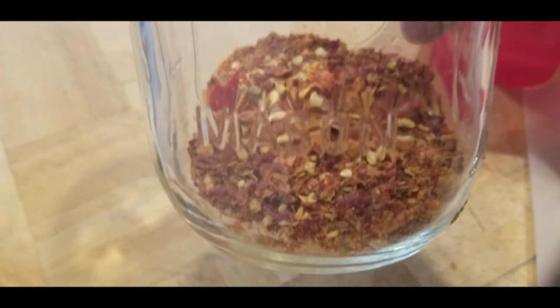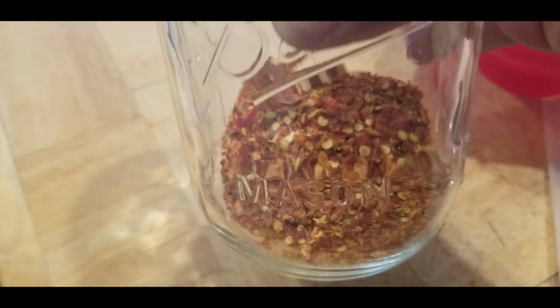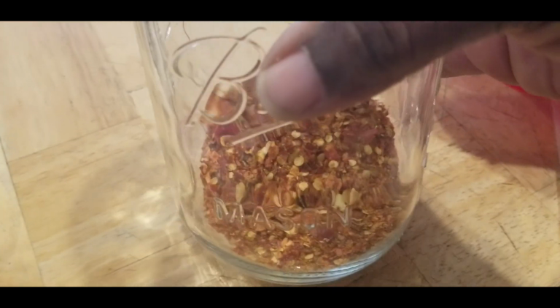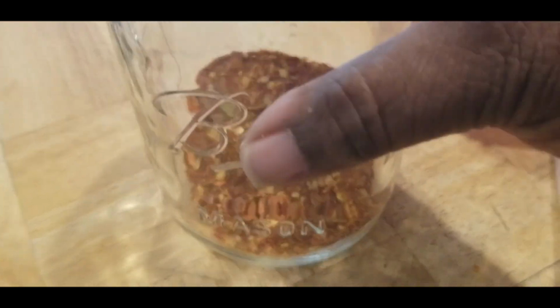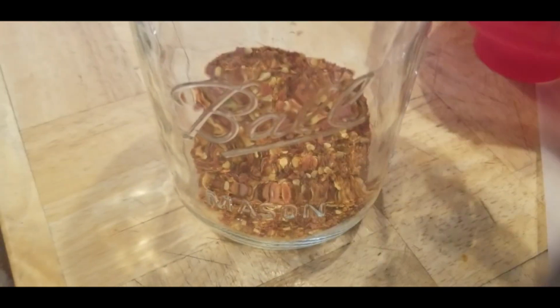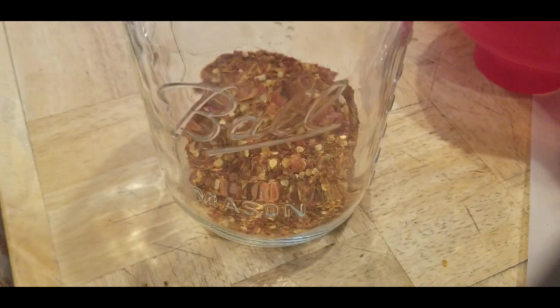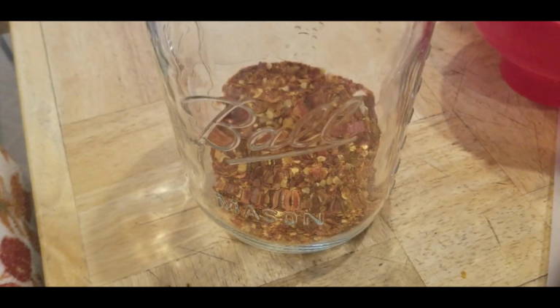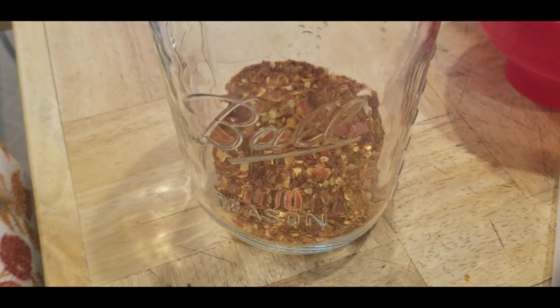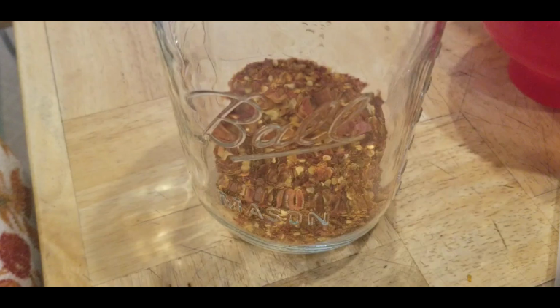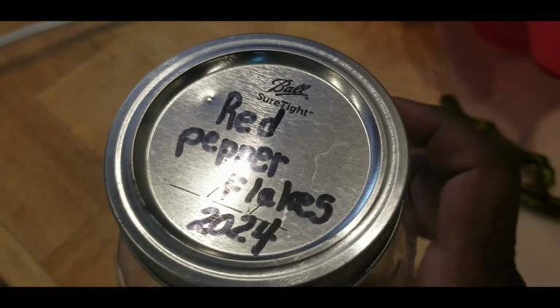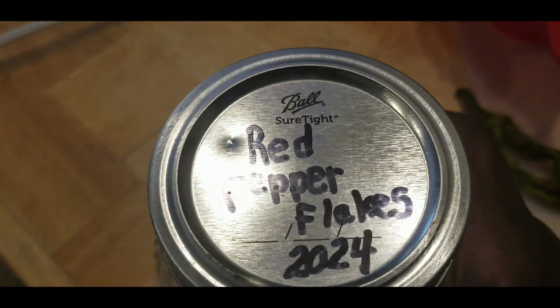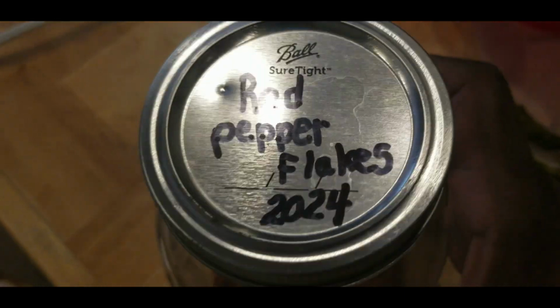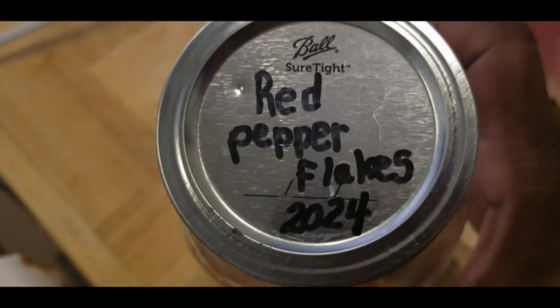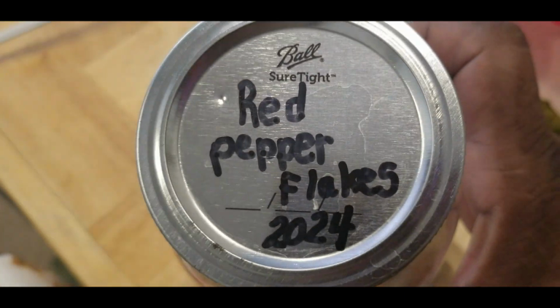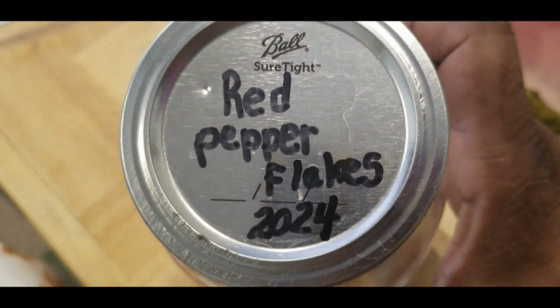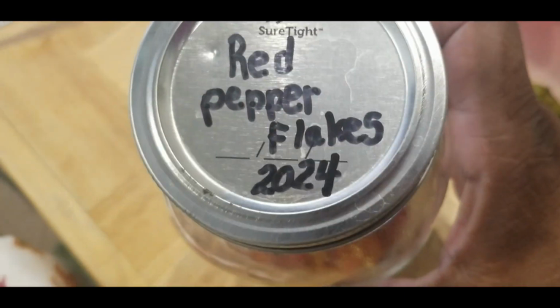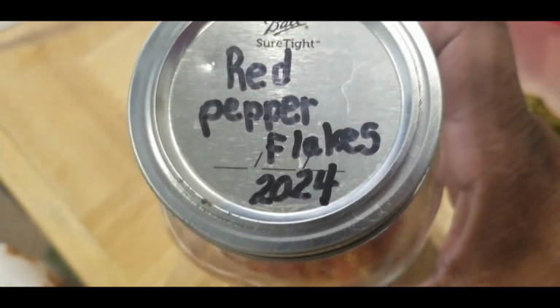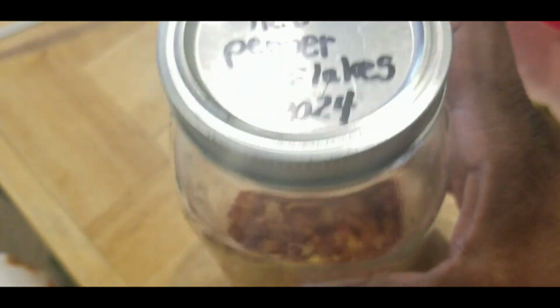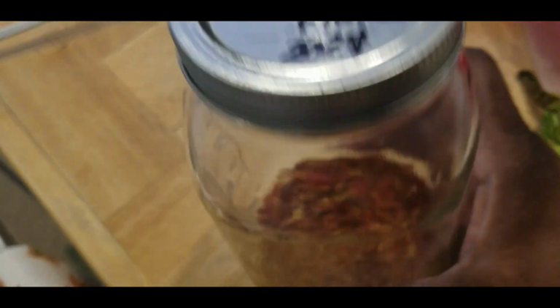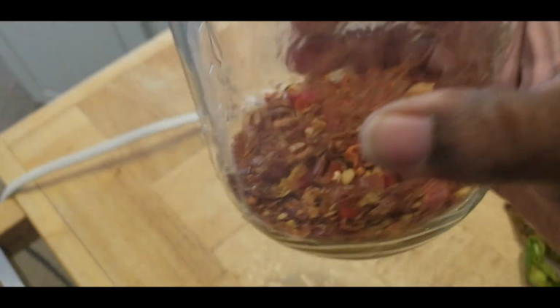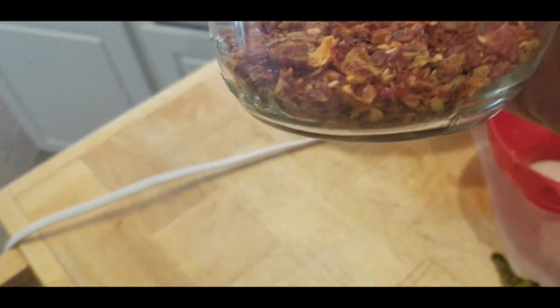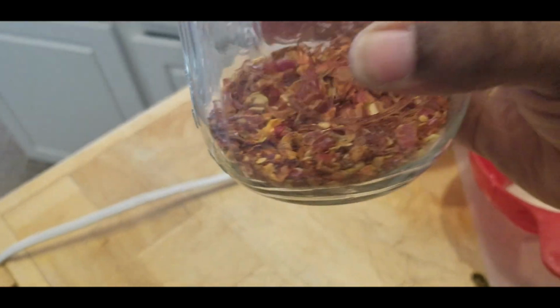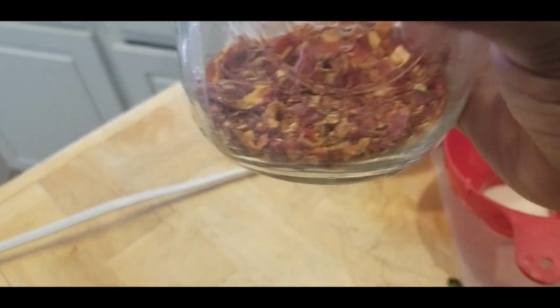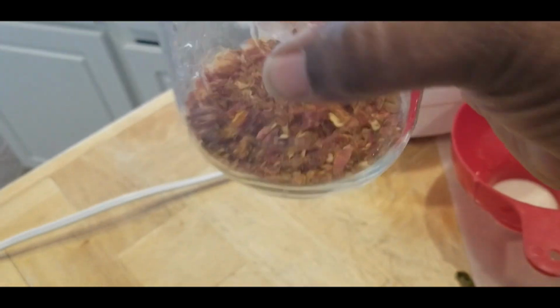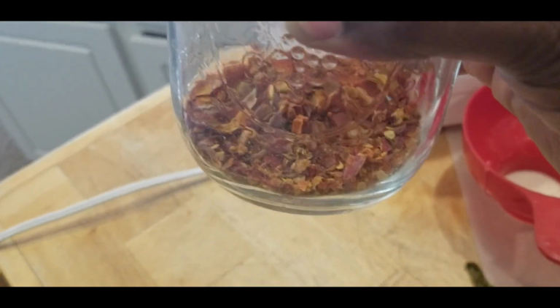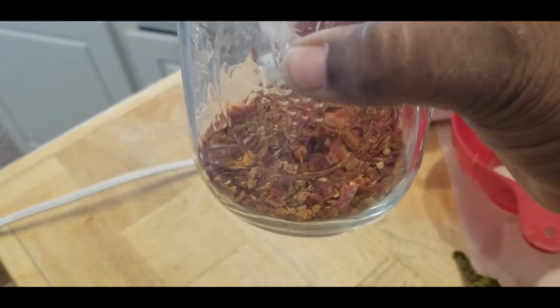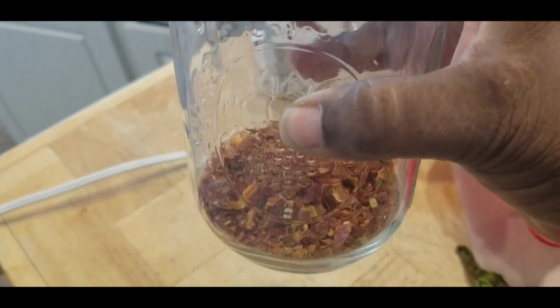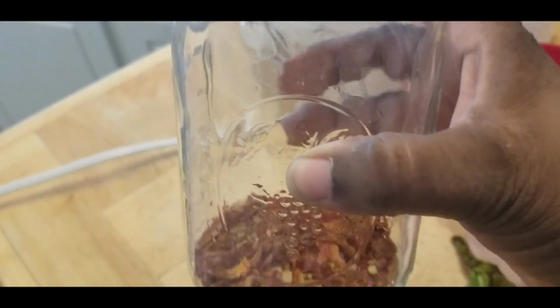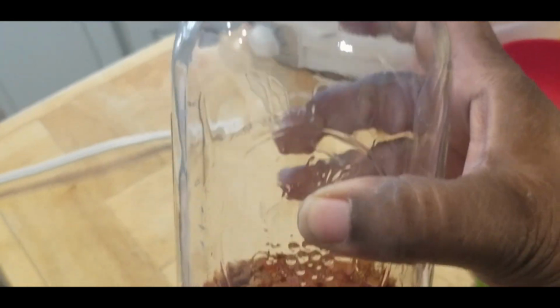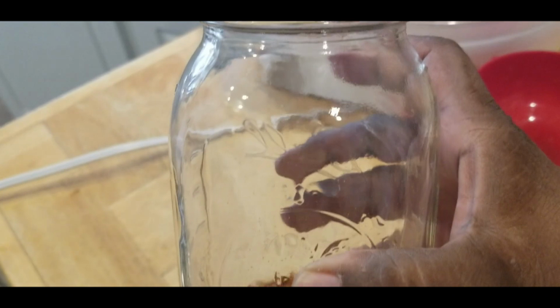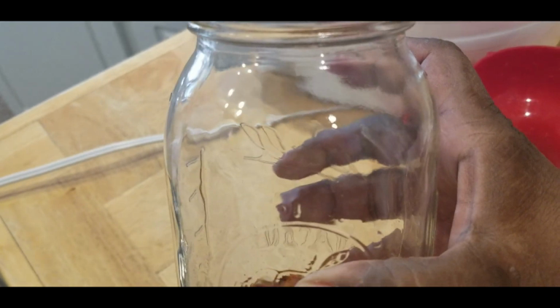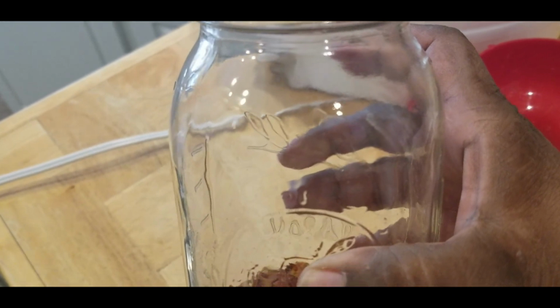Let me get it all cleaned up and then I'll come back and show you the finished product. I've labeled it 'My Red Pepper Flakes 2024,' and this is how much I've started with.